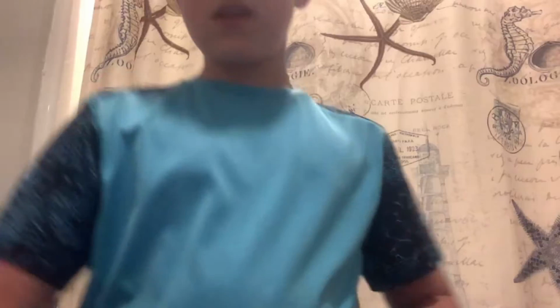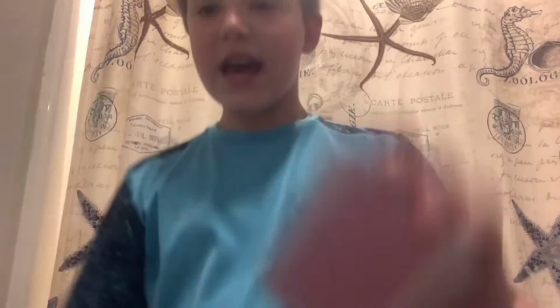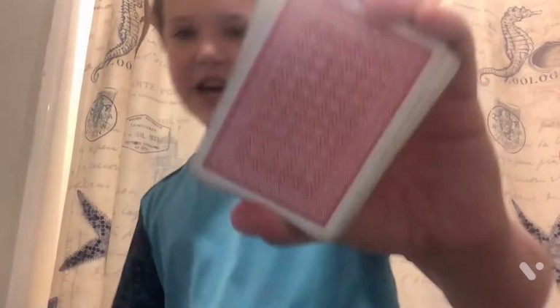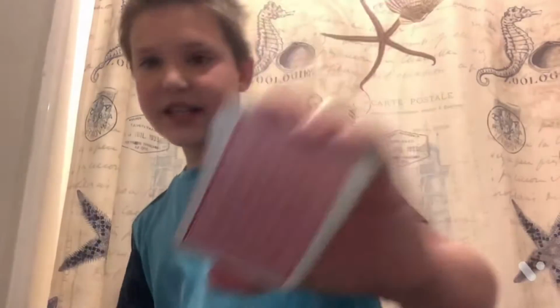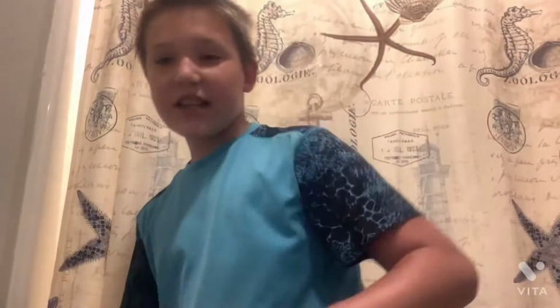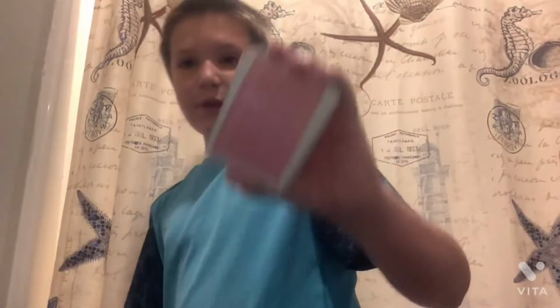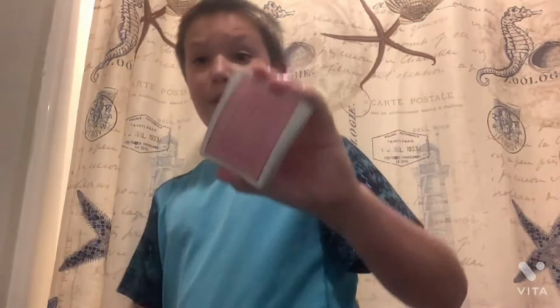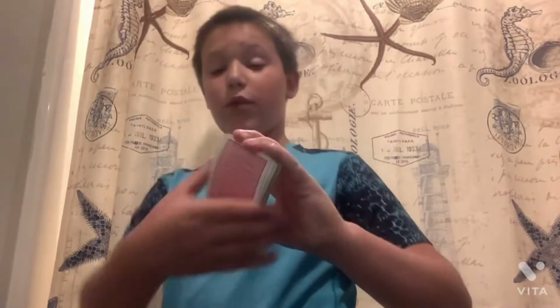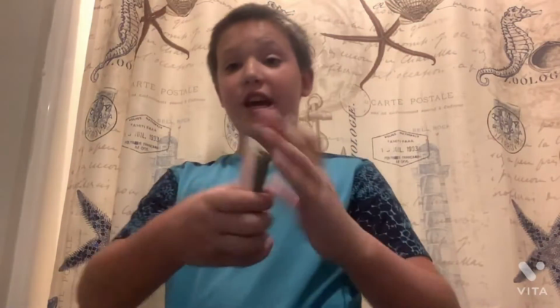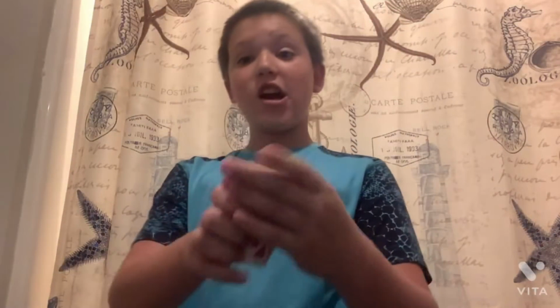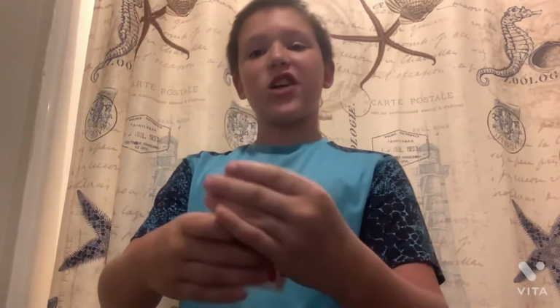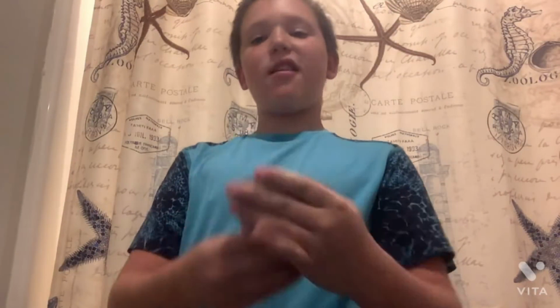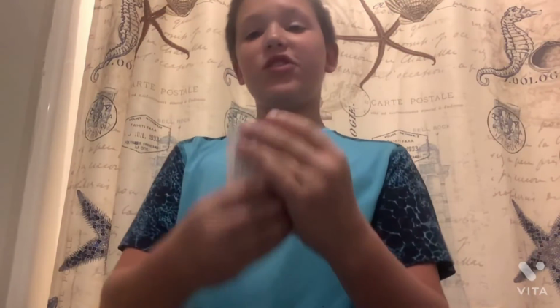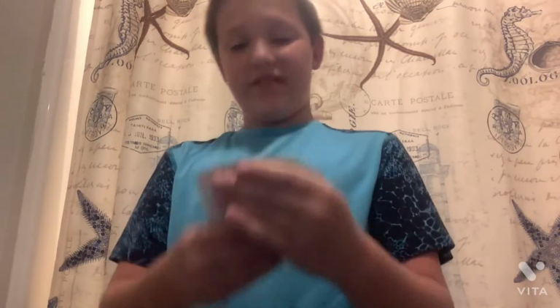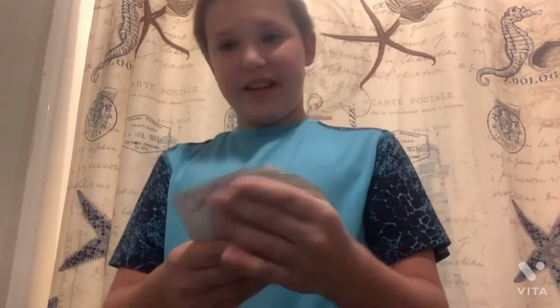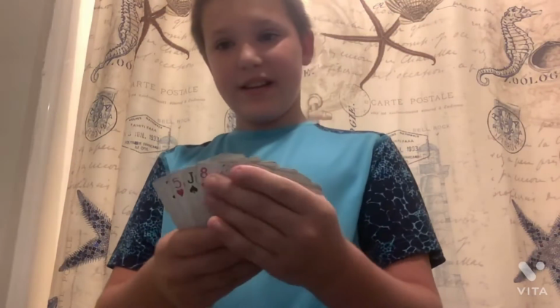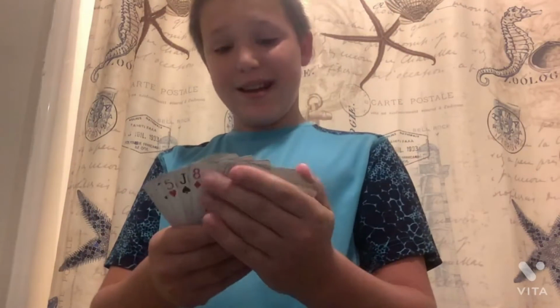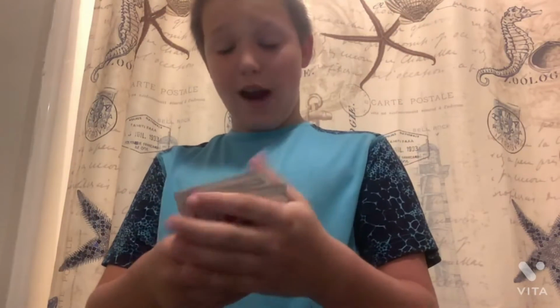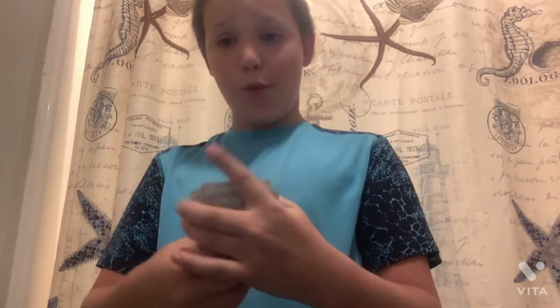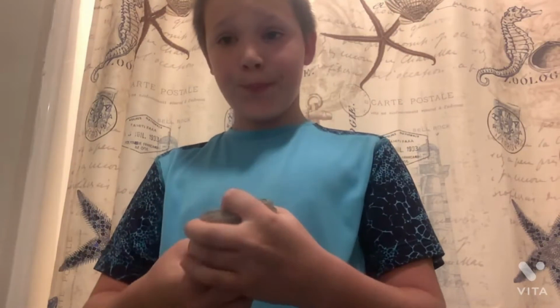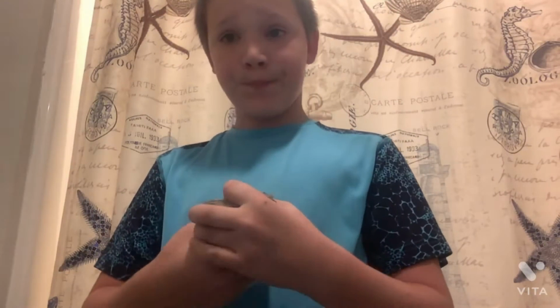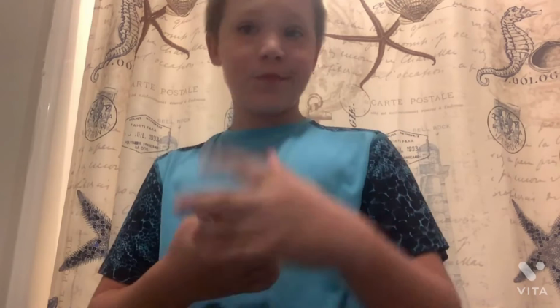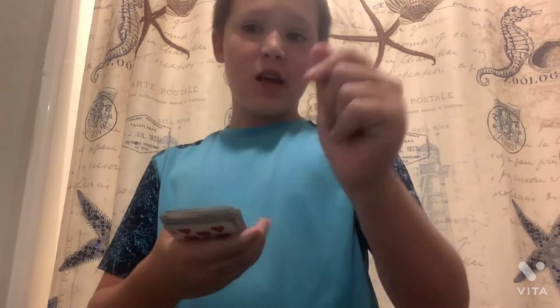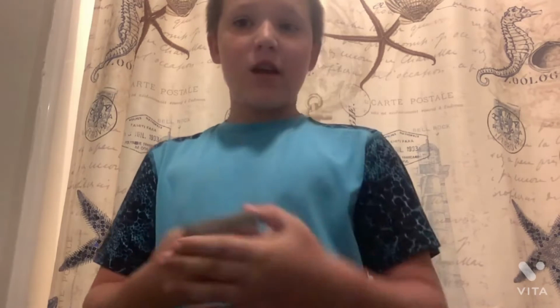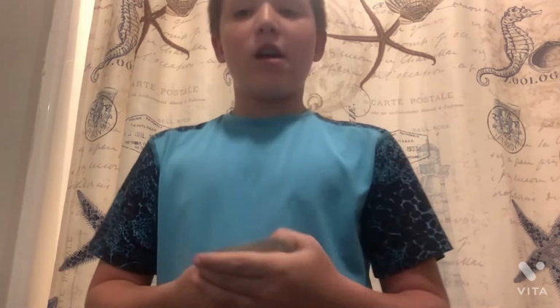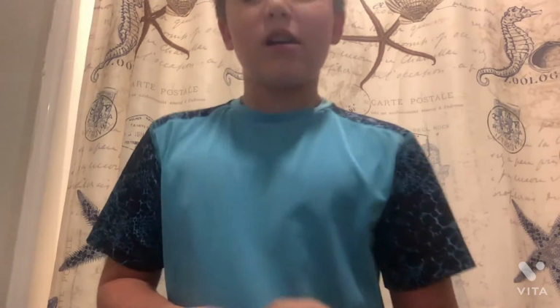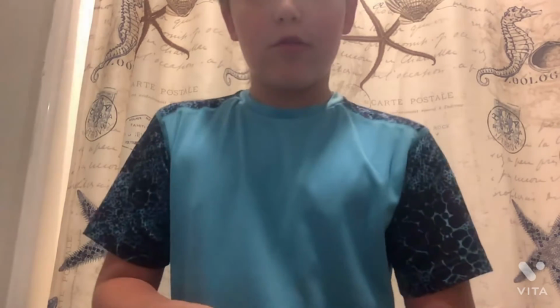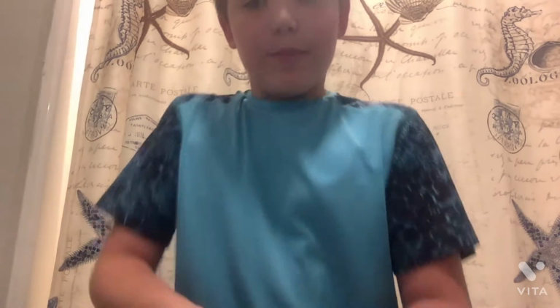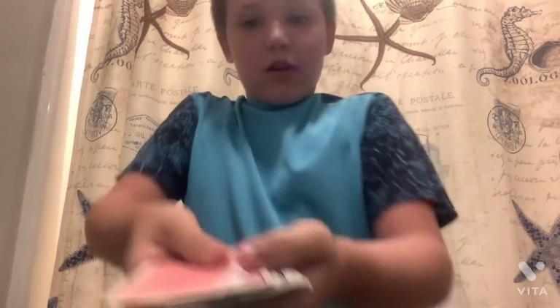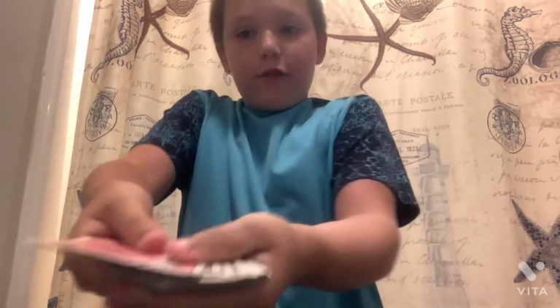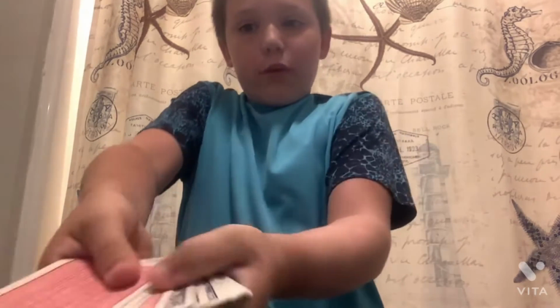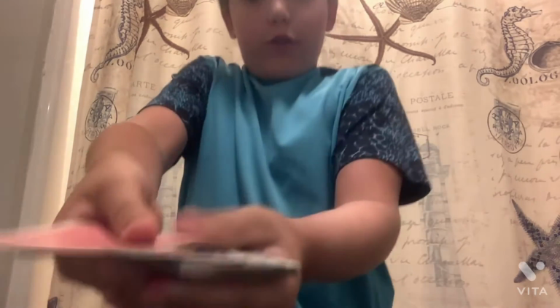Hey guys, today we're back with a card trick. I'm going to pick the card for you.